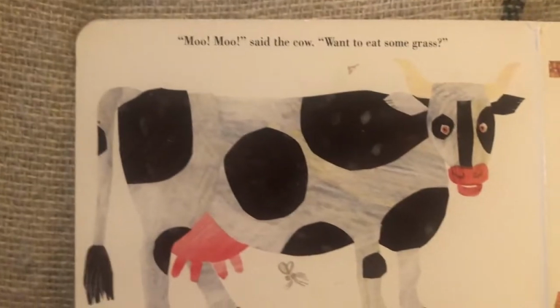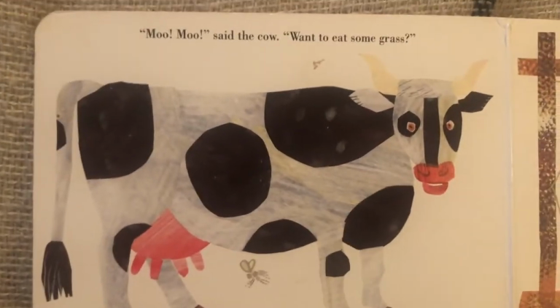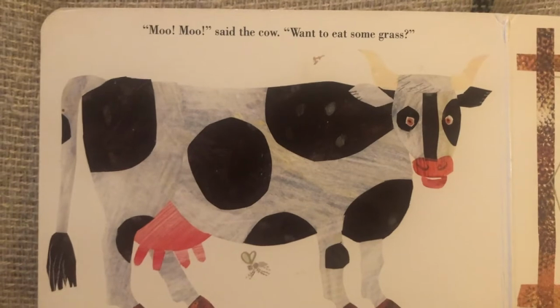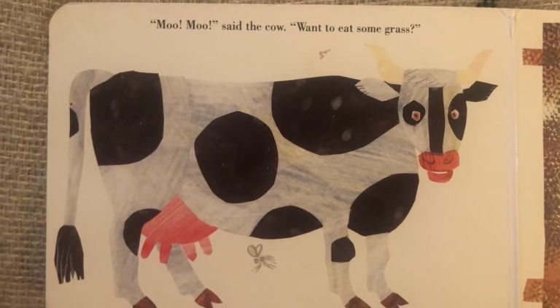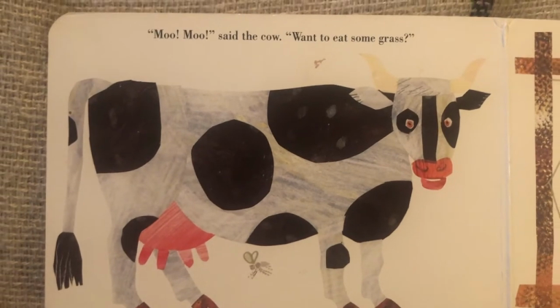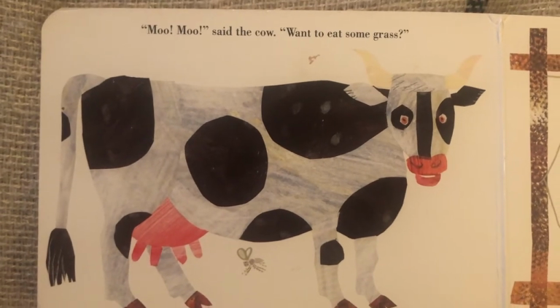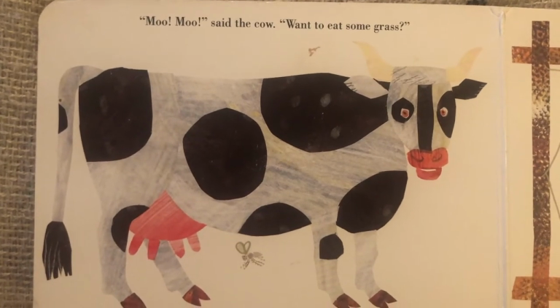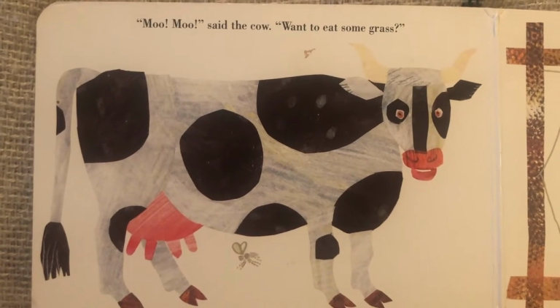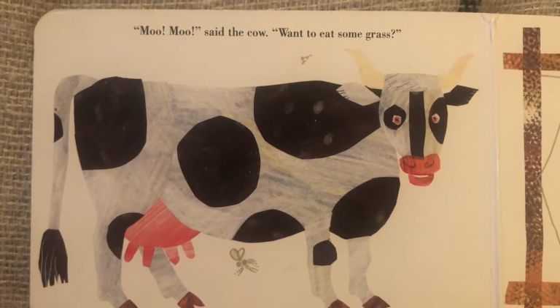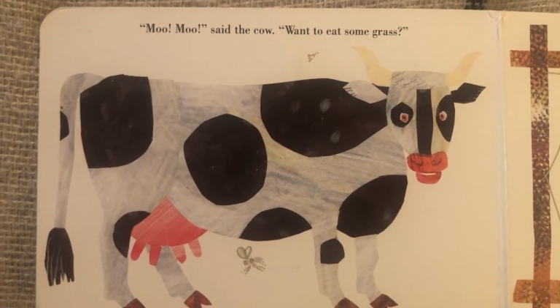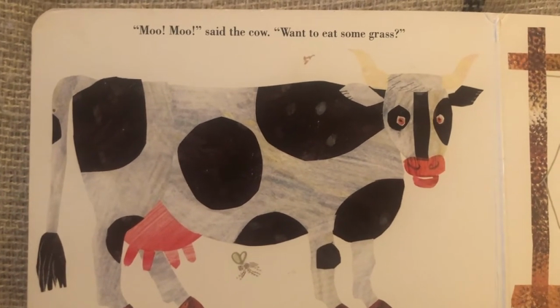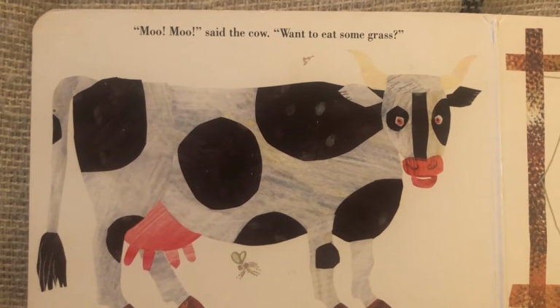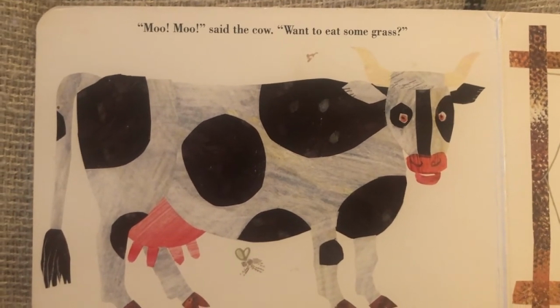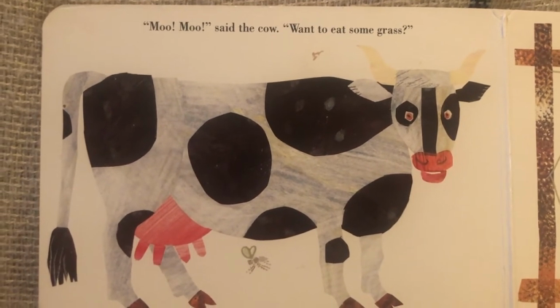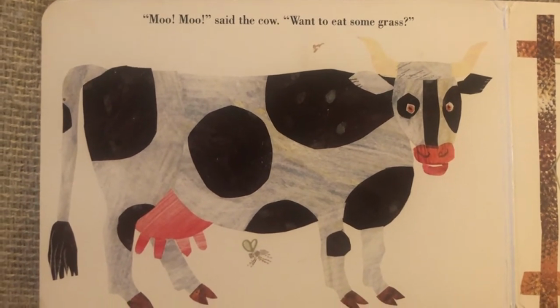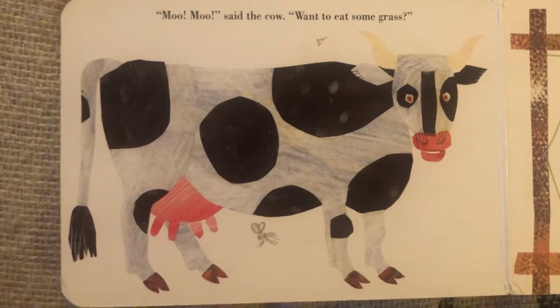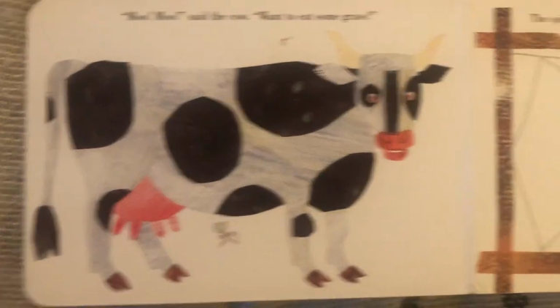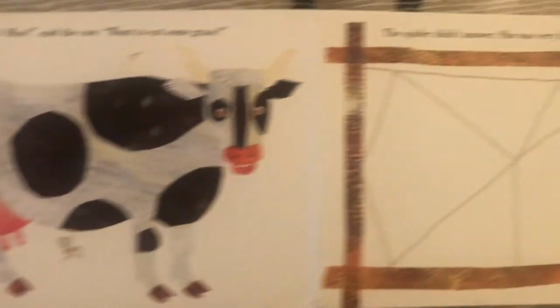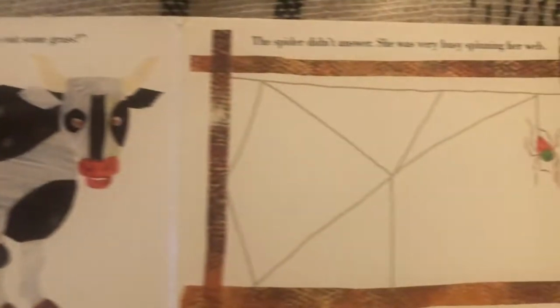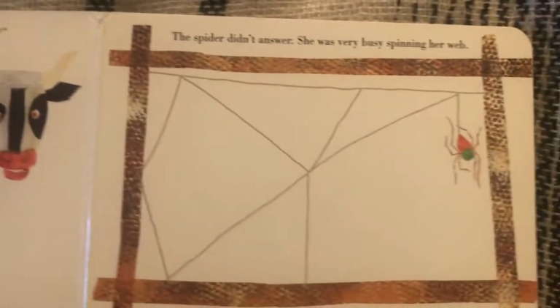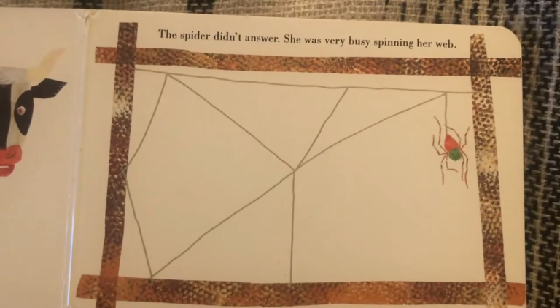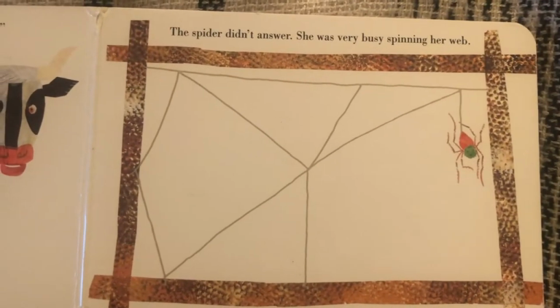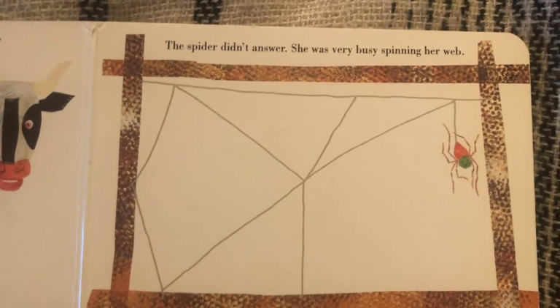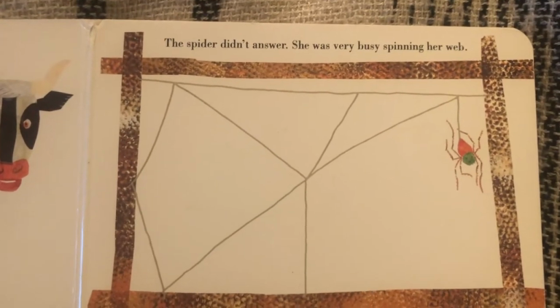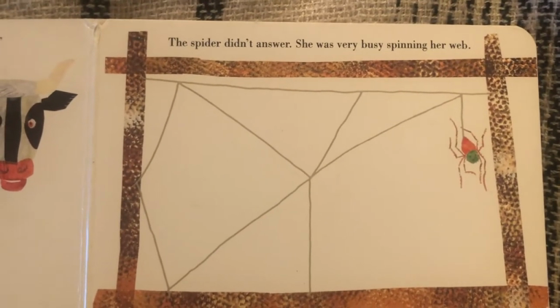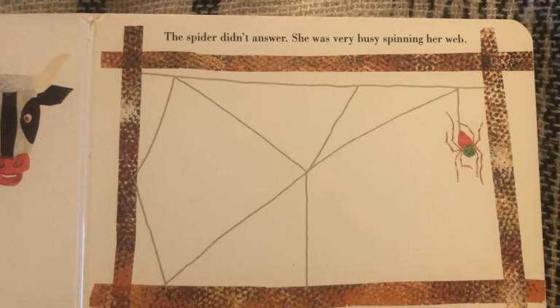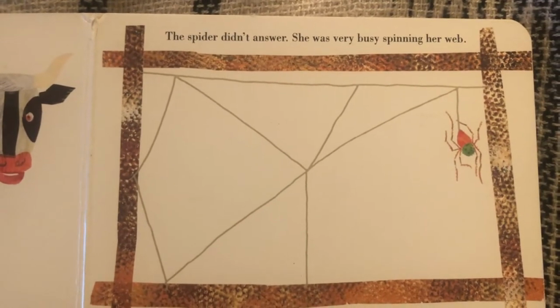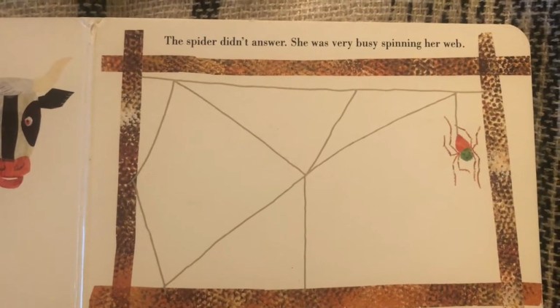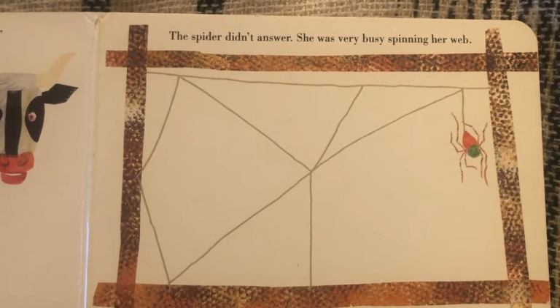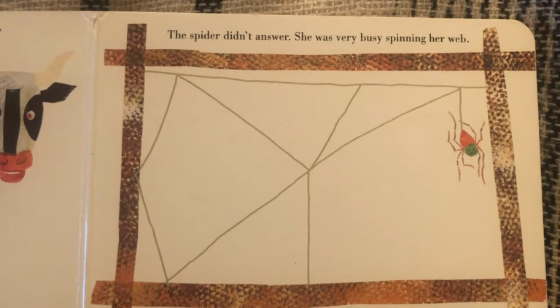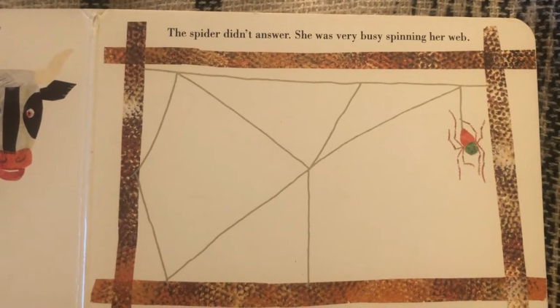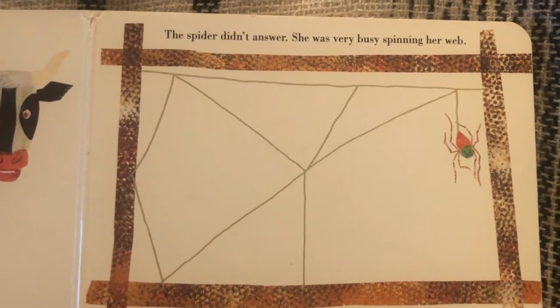Moo, moo, said the cow. Want to eat some grass? The spider didn't answer. She was very busy spinning her web.